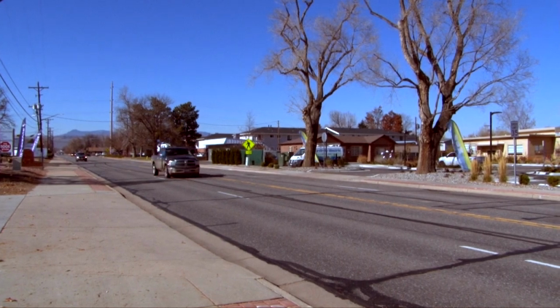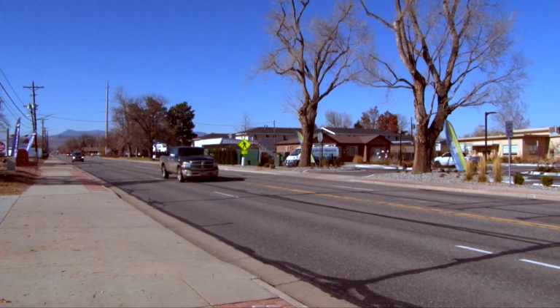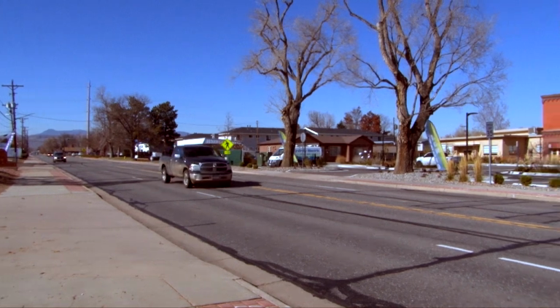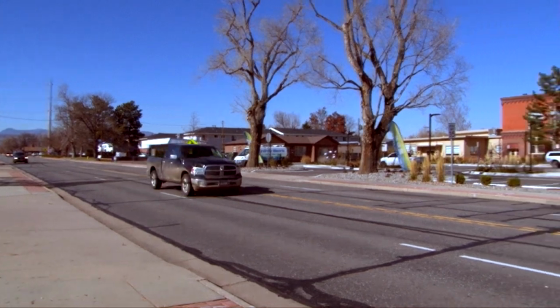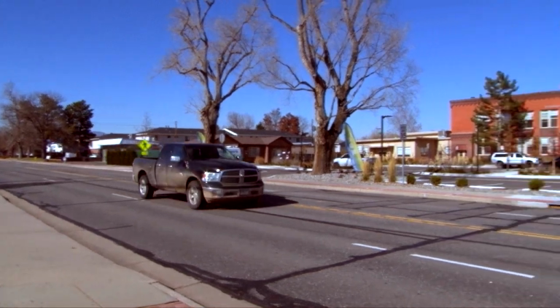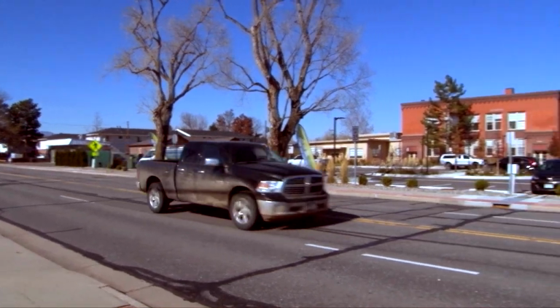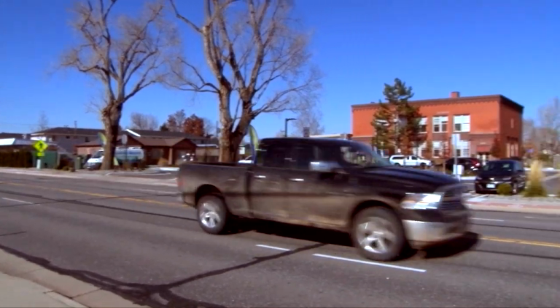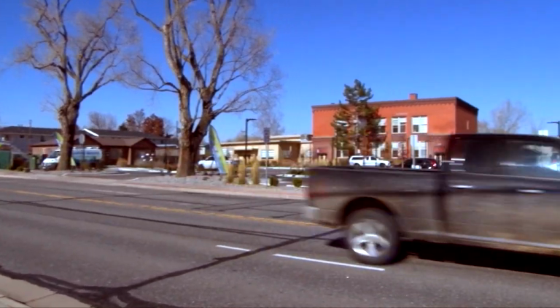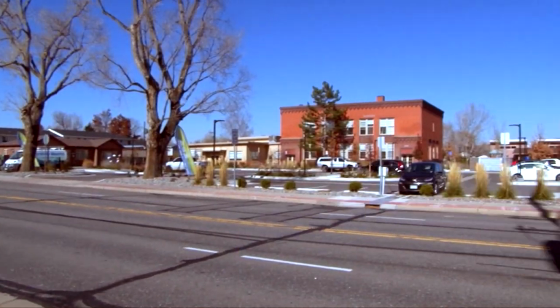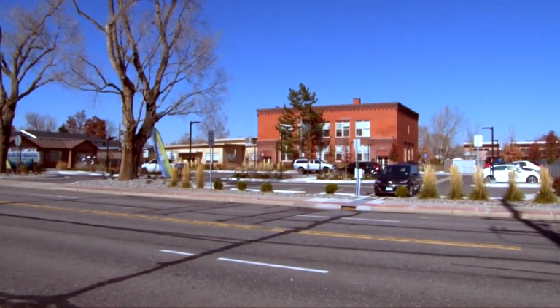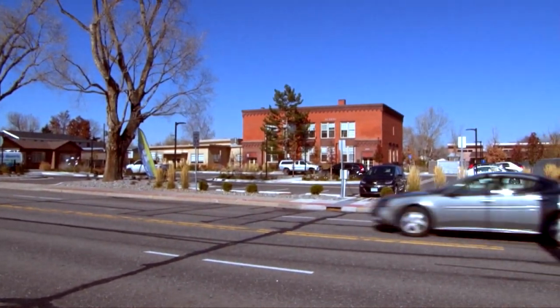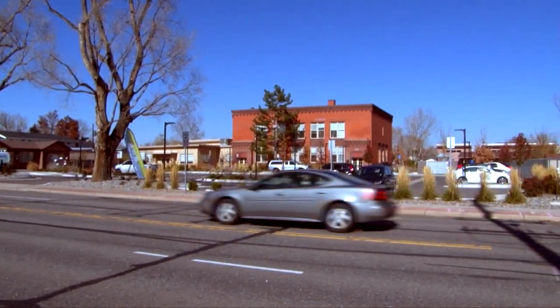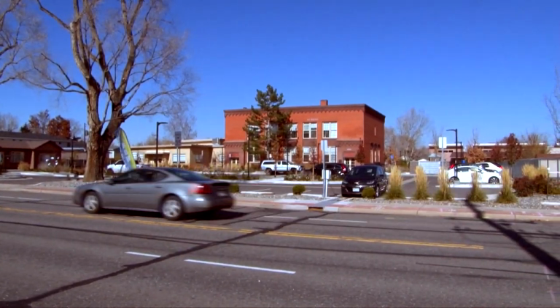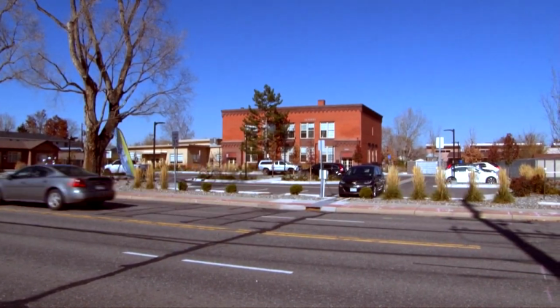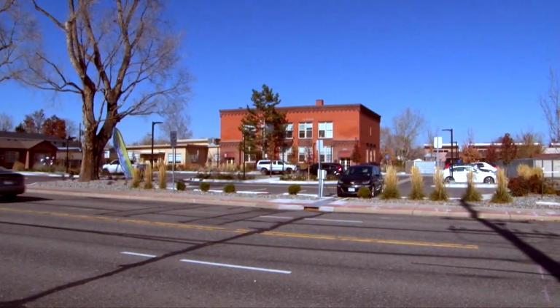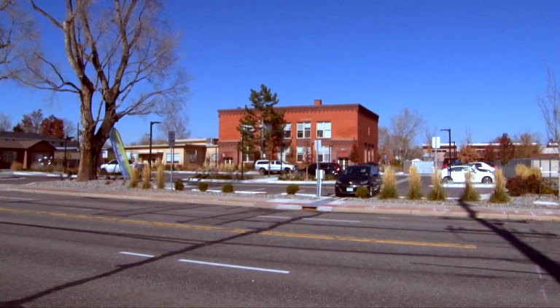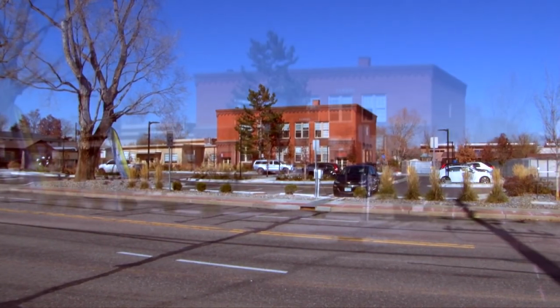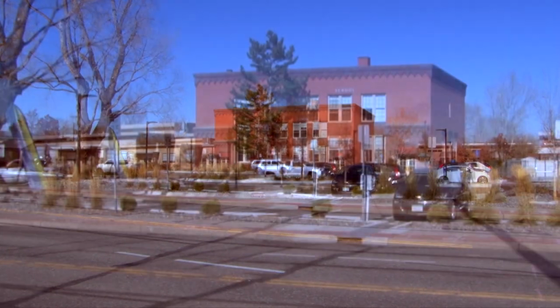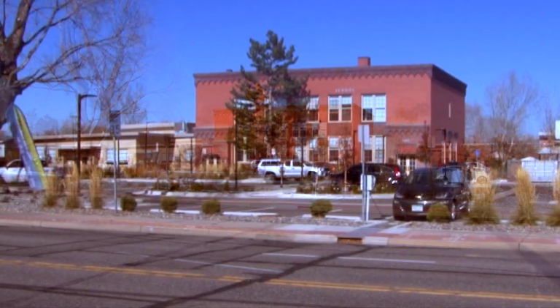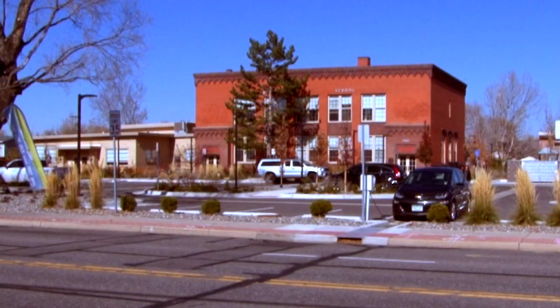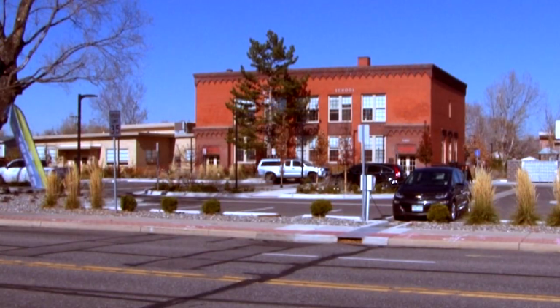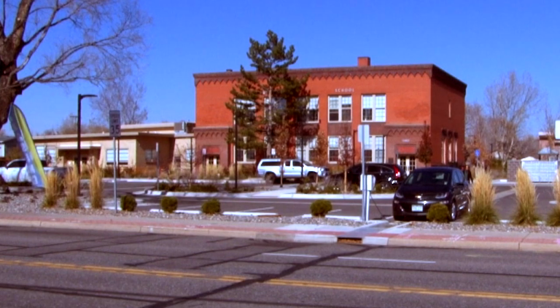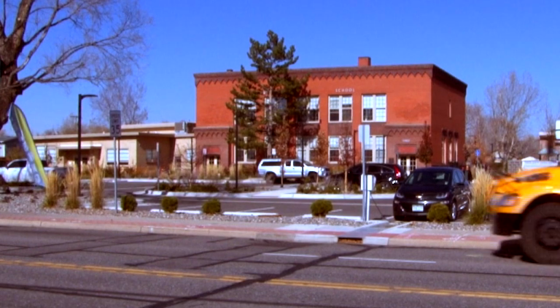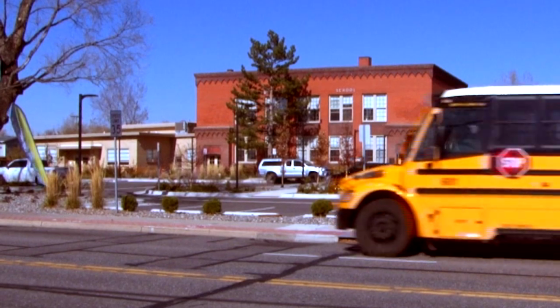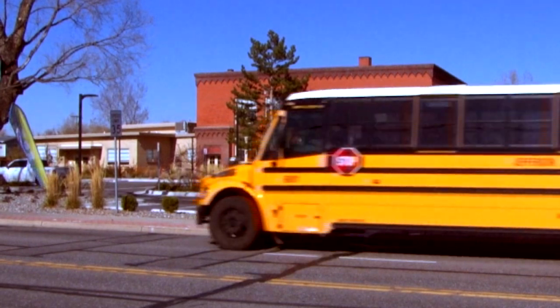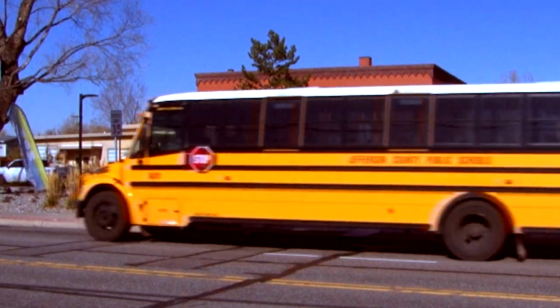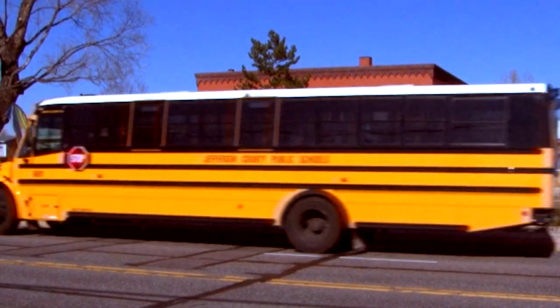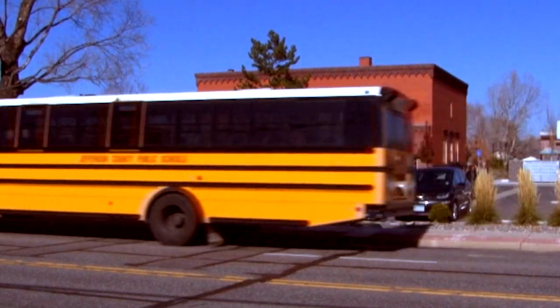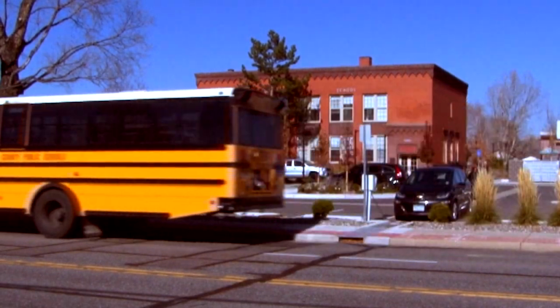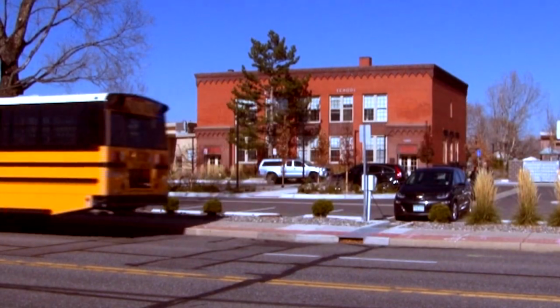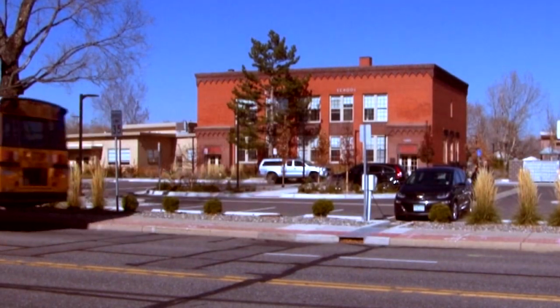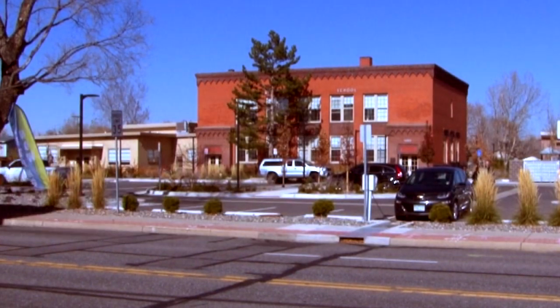People have passed by this building for literally decades, and so you're going to drive by and say, 'Oh, that's where I went to school, remember when I went to school there.'